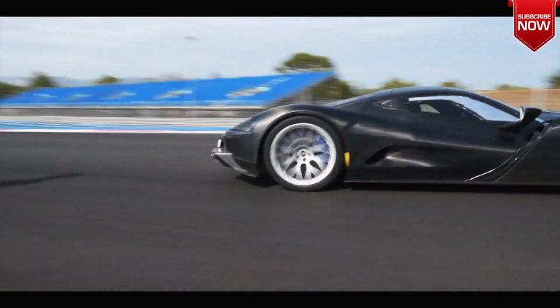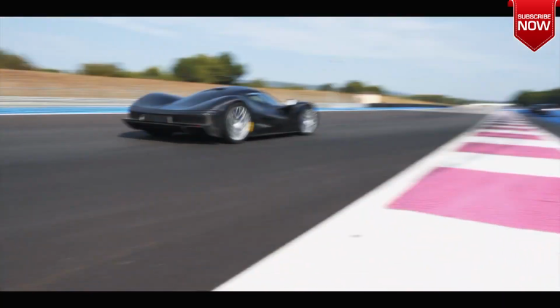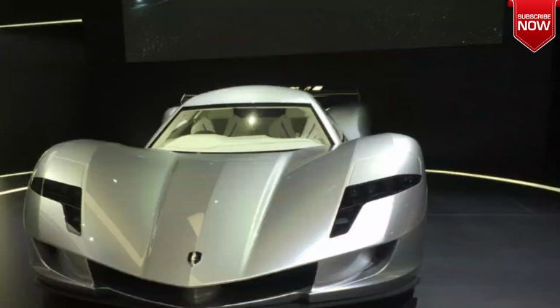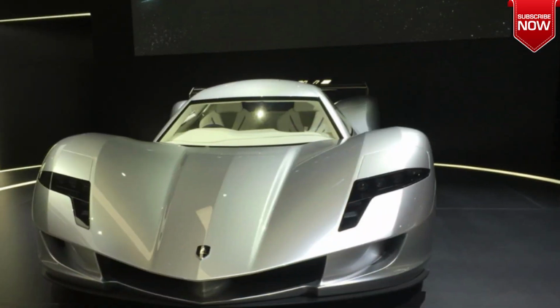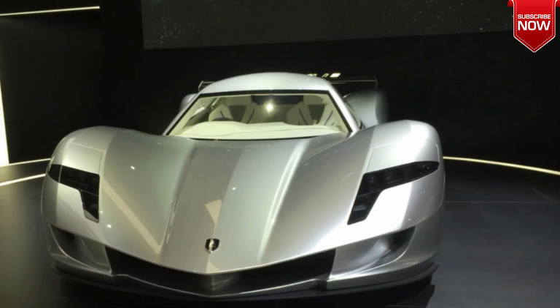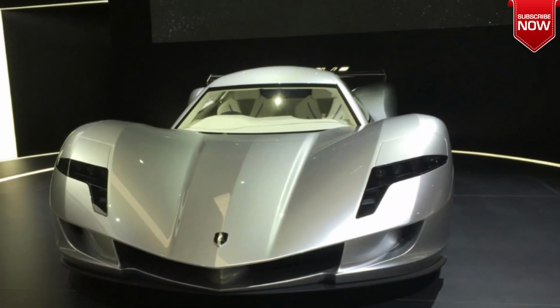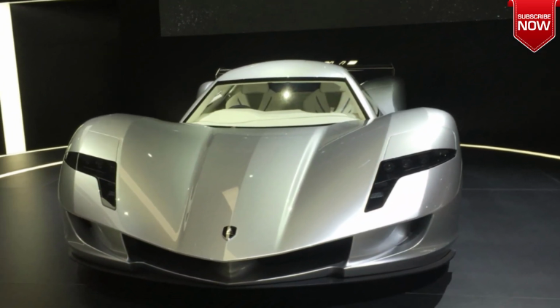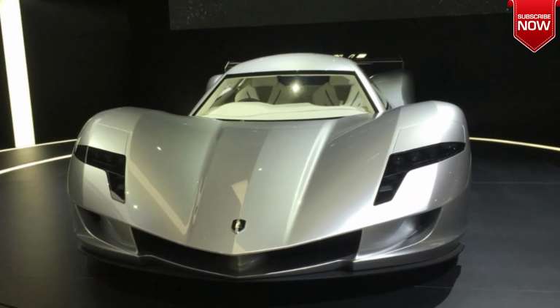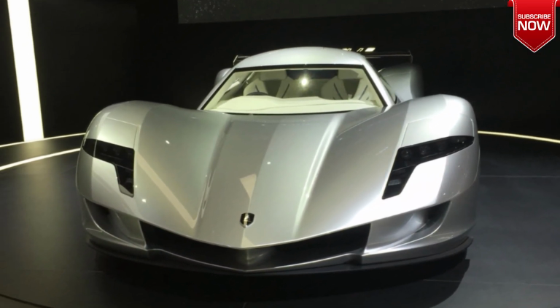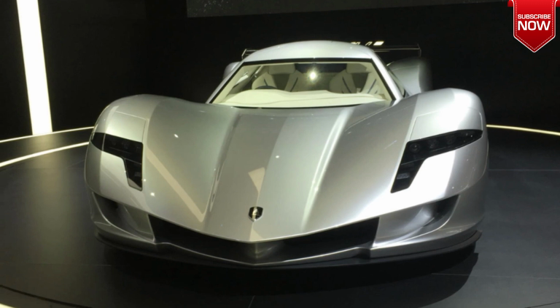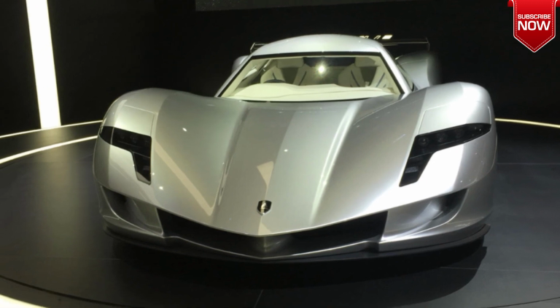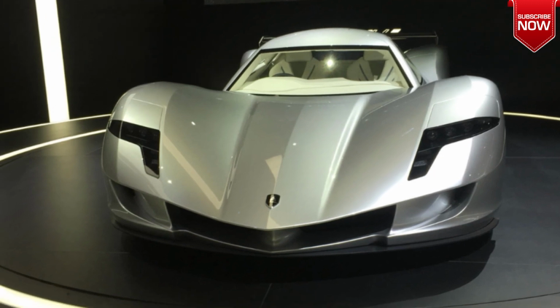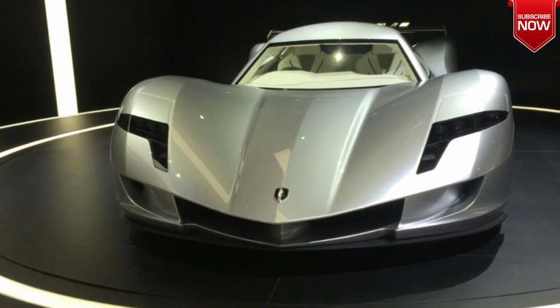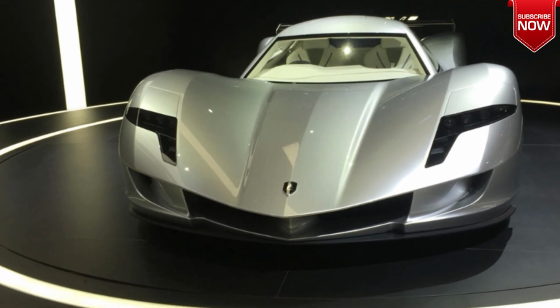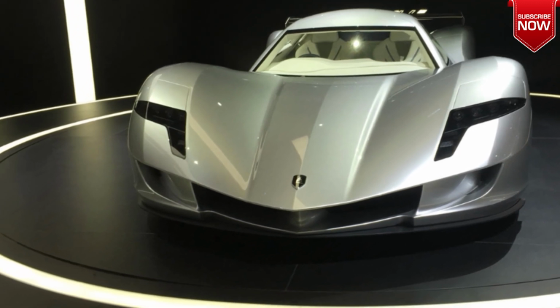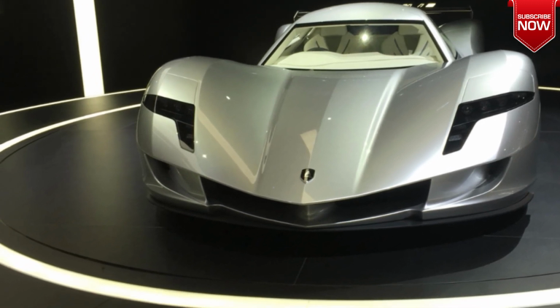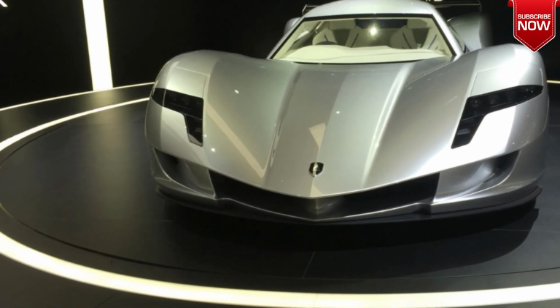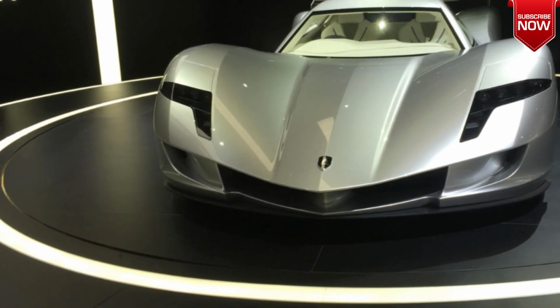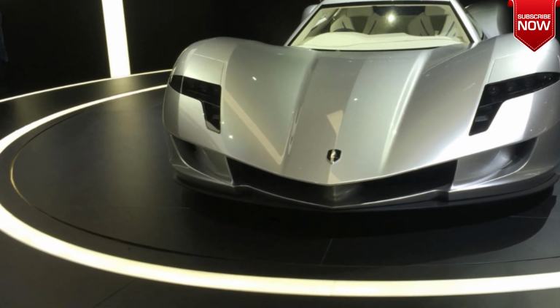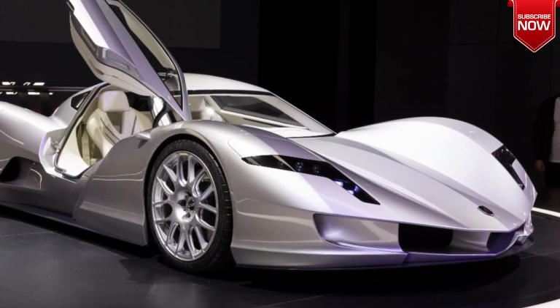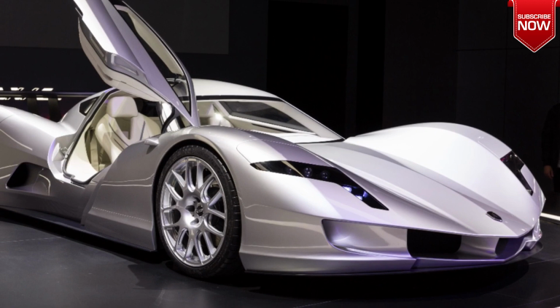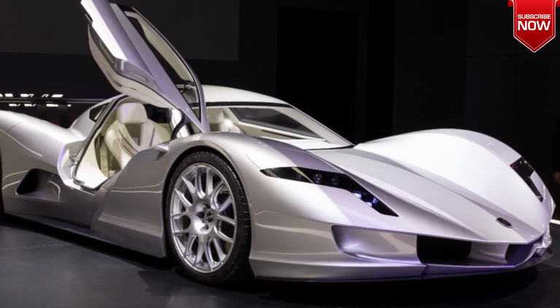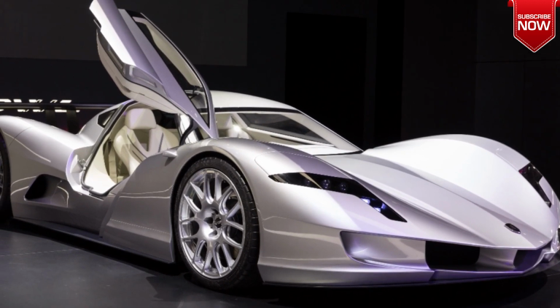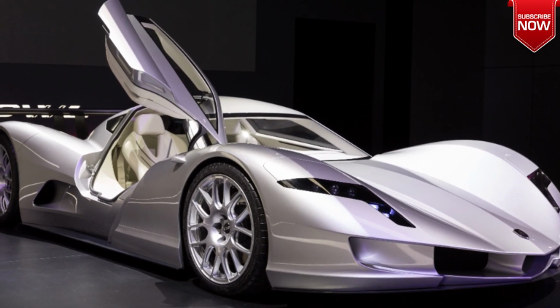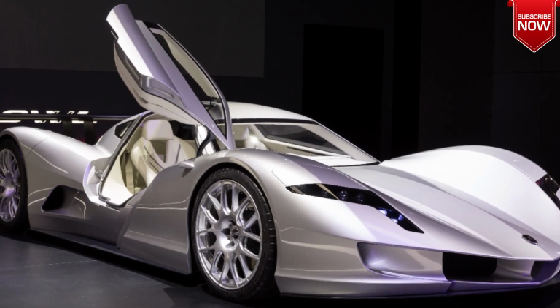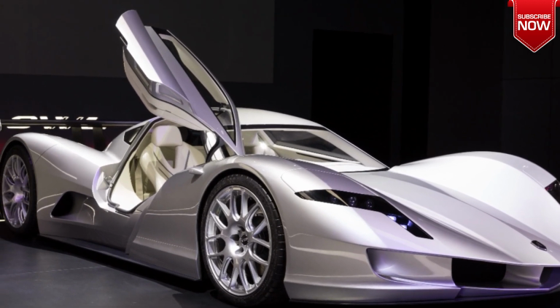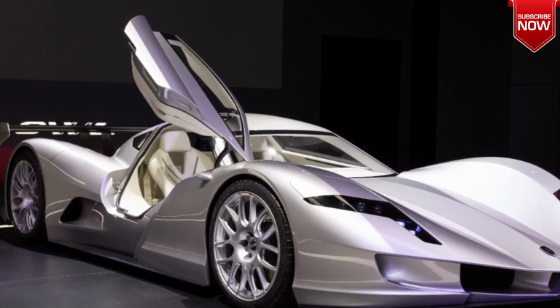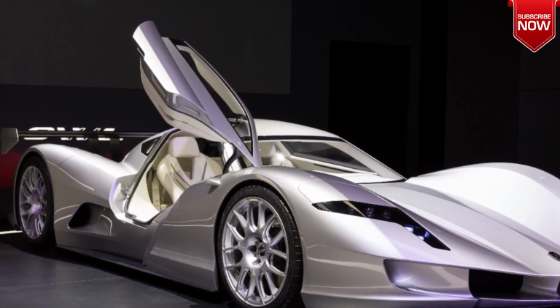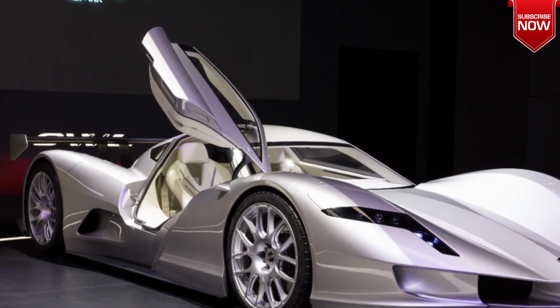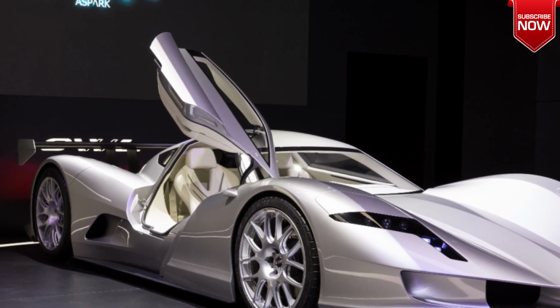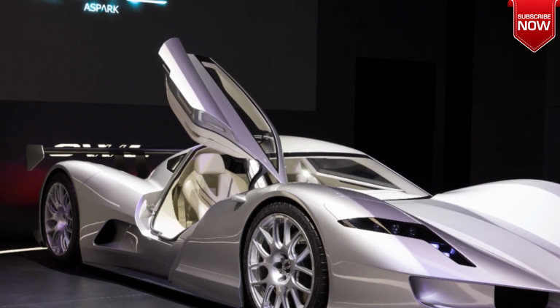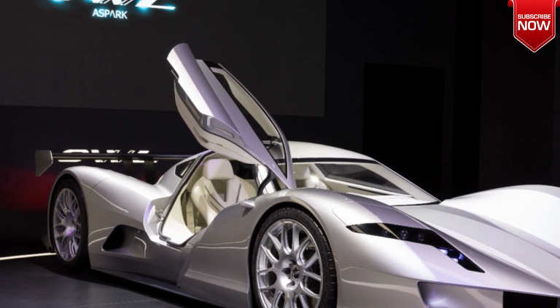Welcome to our channel. The Aspark Owl is a limited production electric supercar from Japan, built by Aspark, a Japanese engineering company. The Owl is powered by a set of four electric motors.